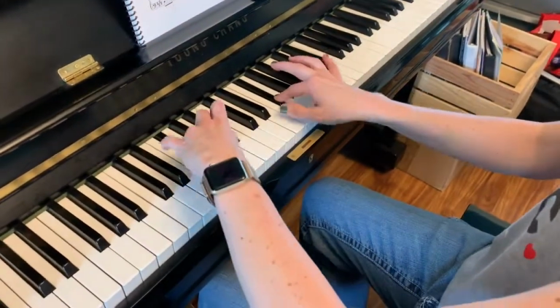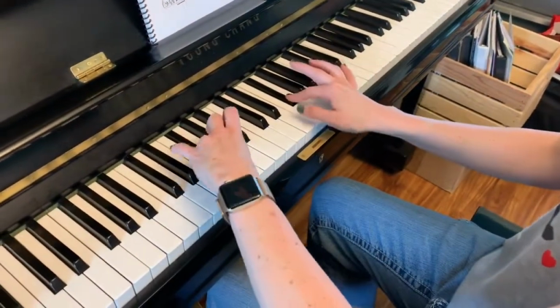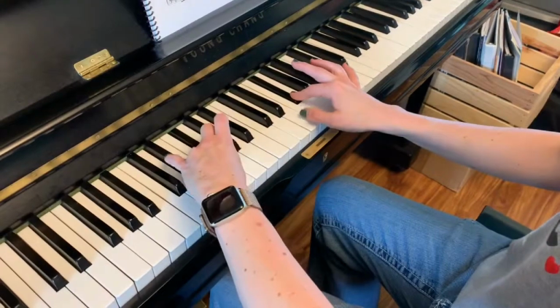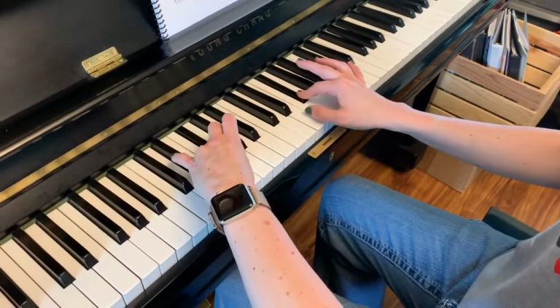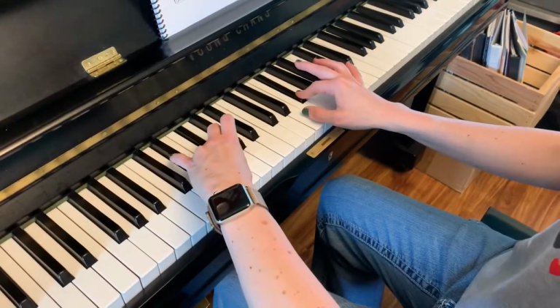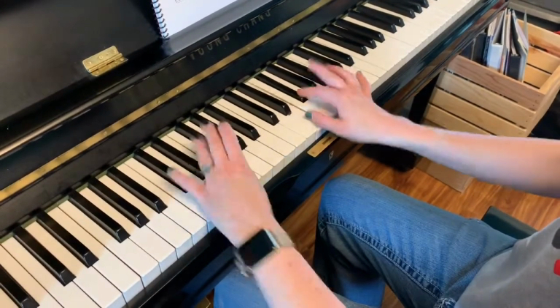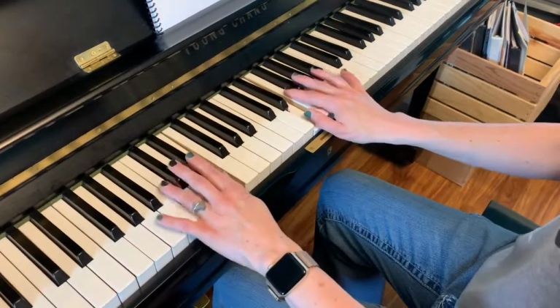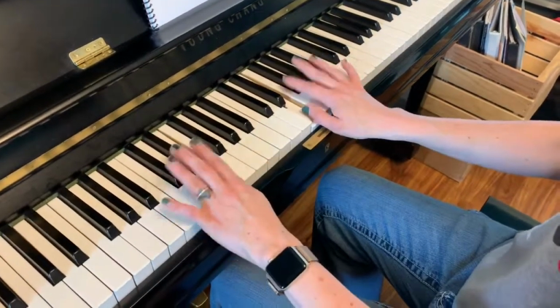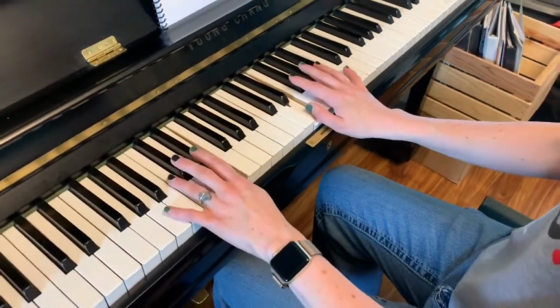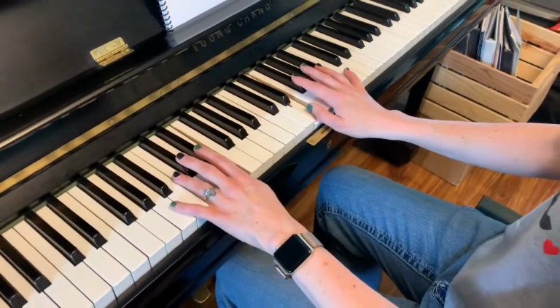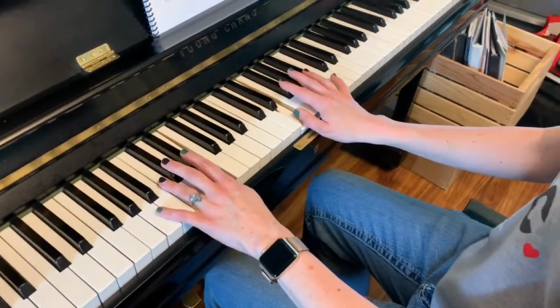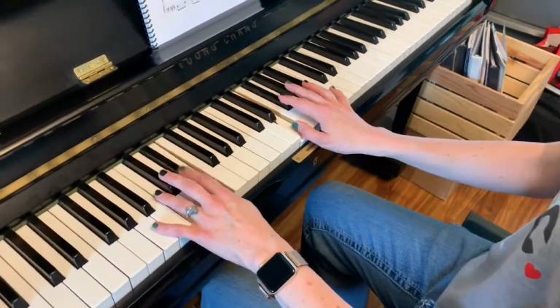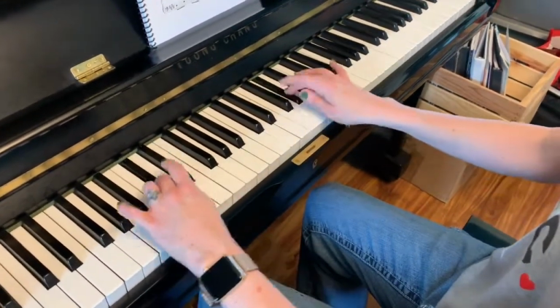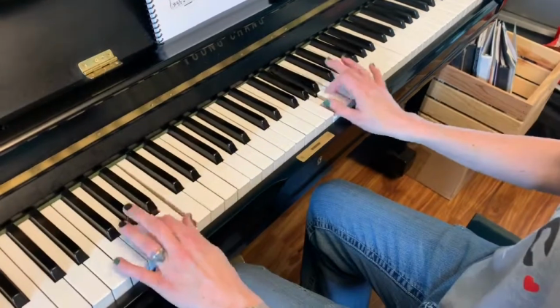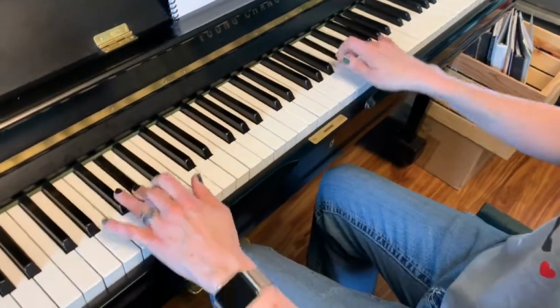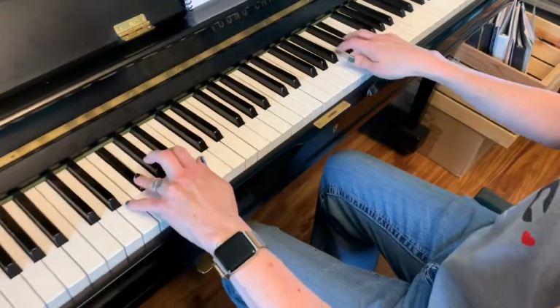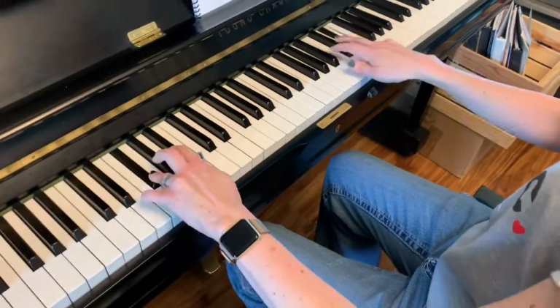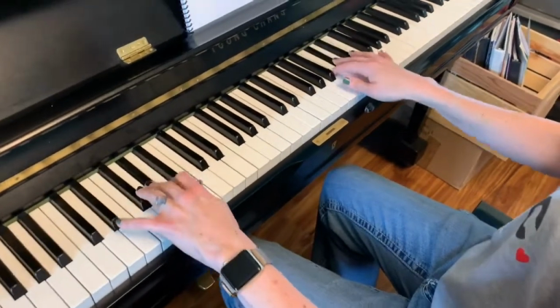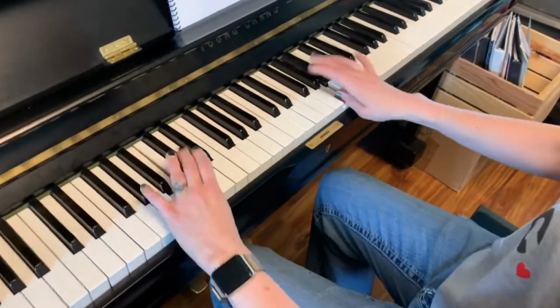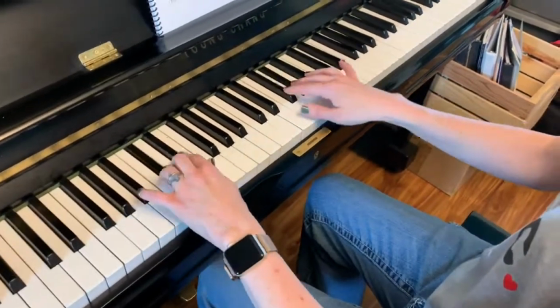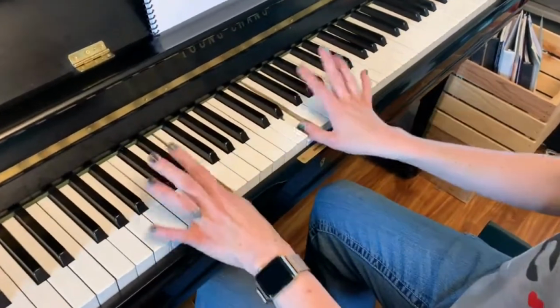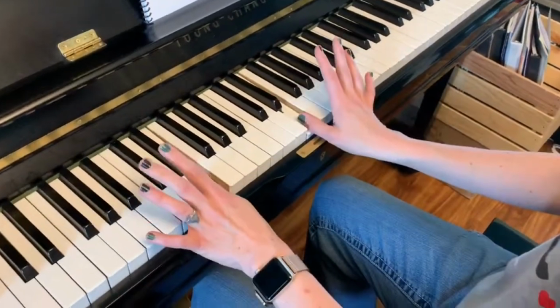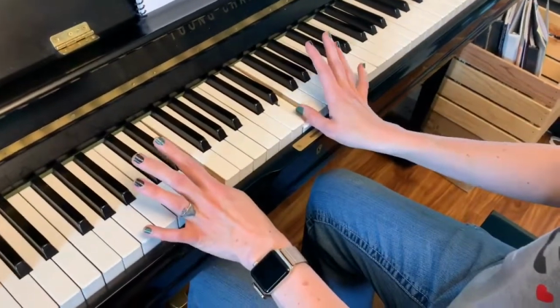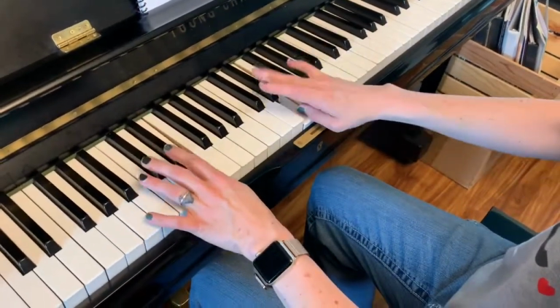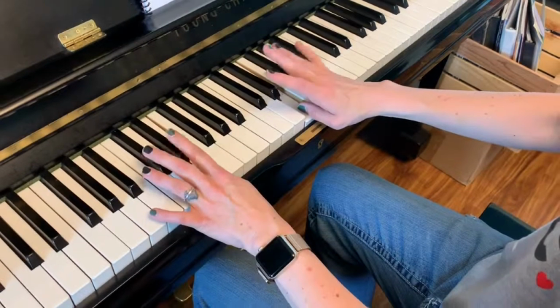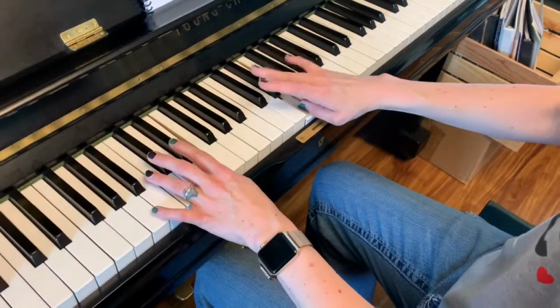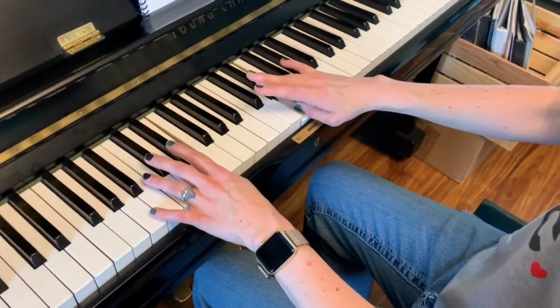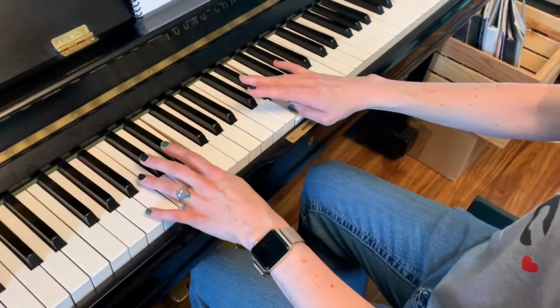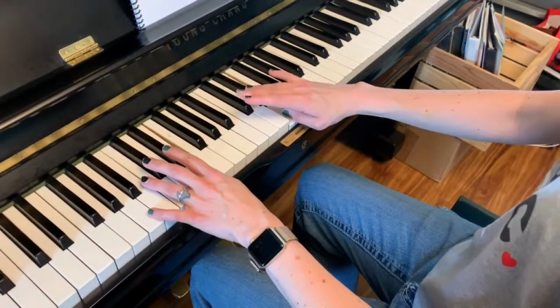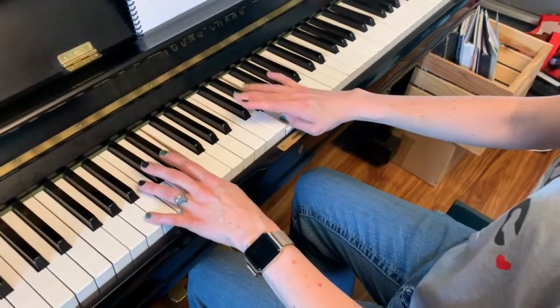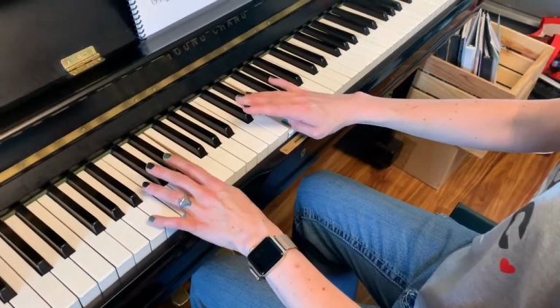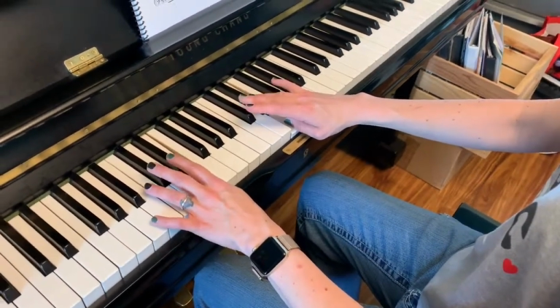Right here, we're going to get our thumbs on E. We're going to do that contrasting thing again. Back on E. This time, four with the right hand and going down parallel.